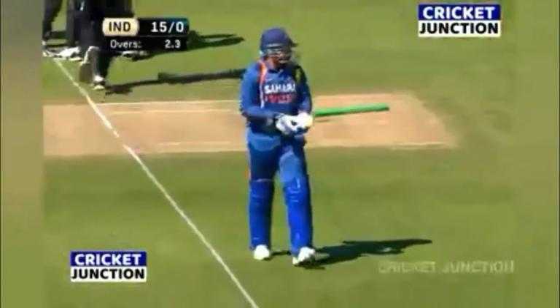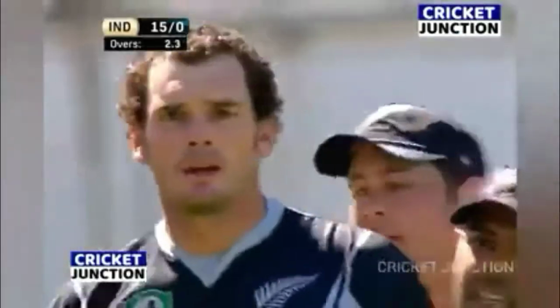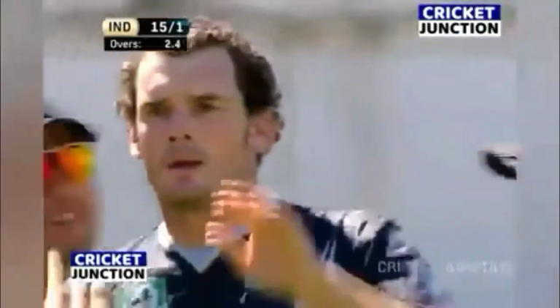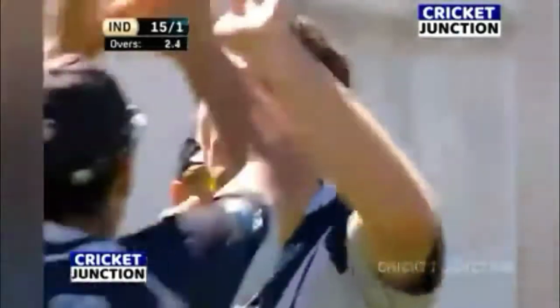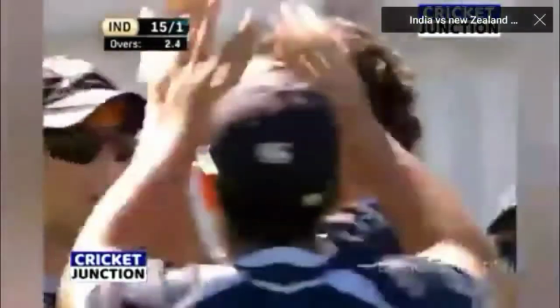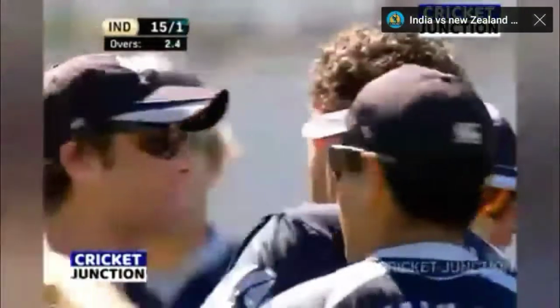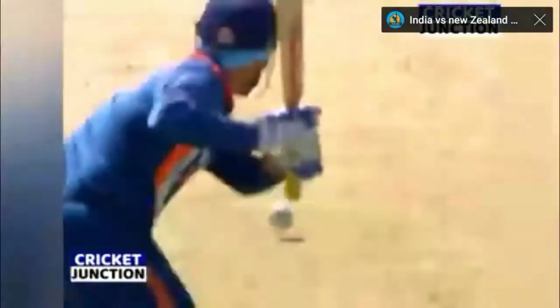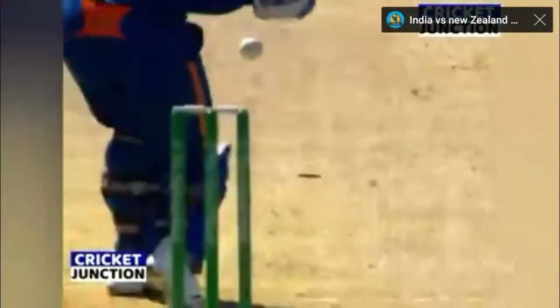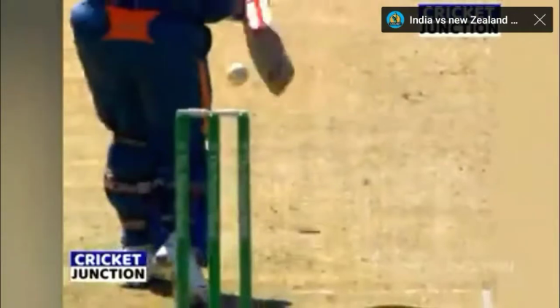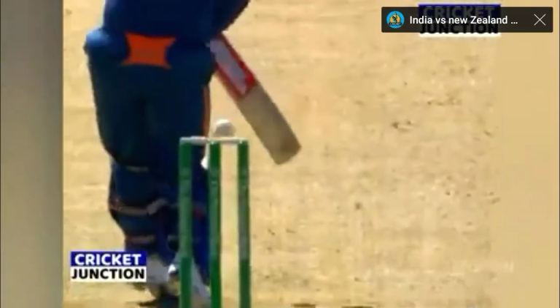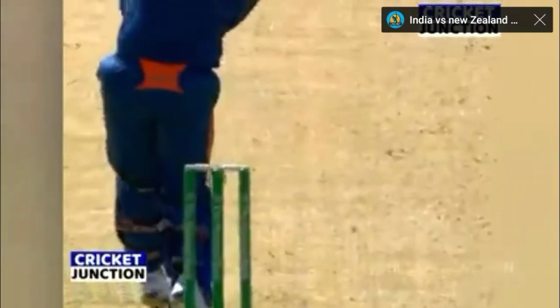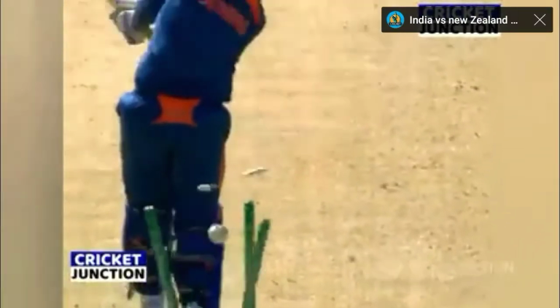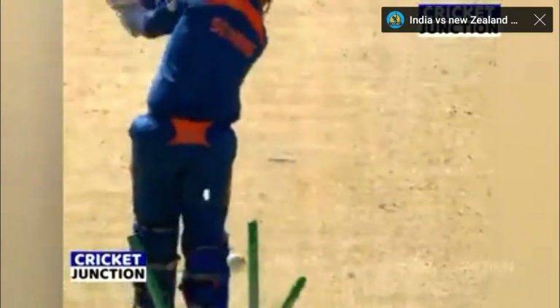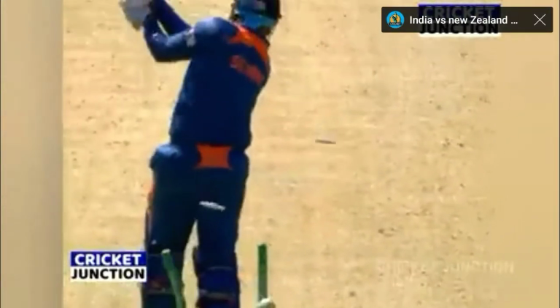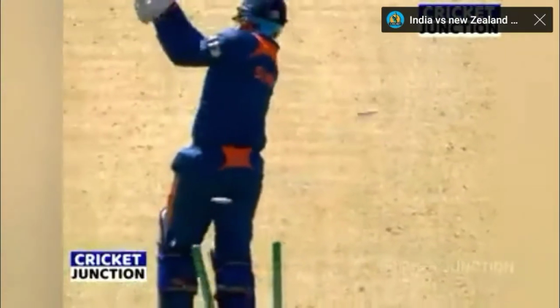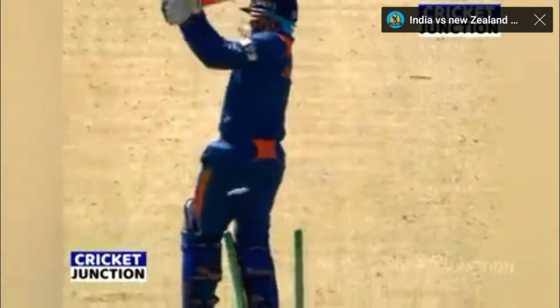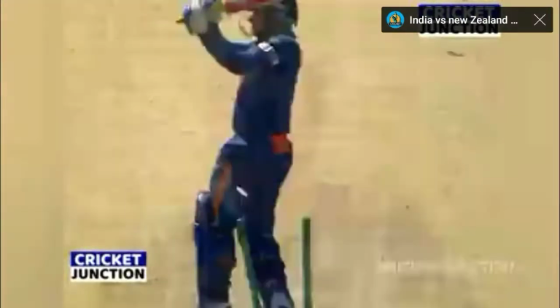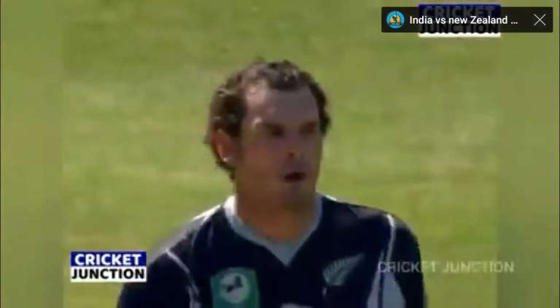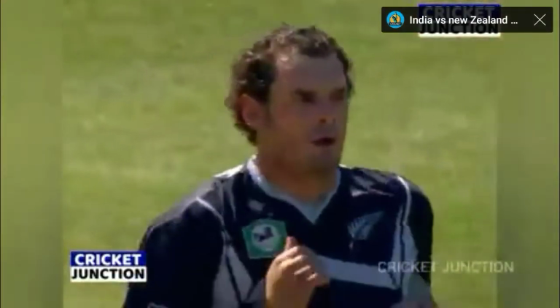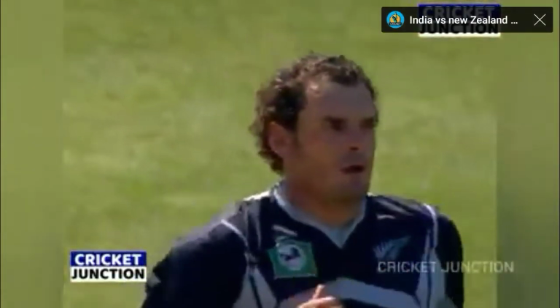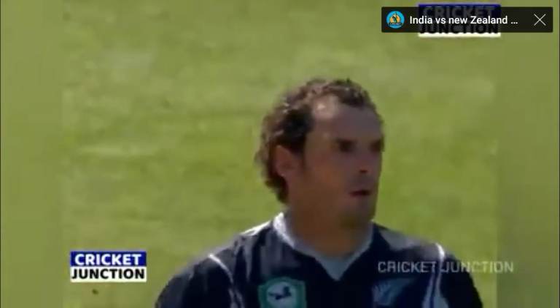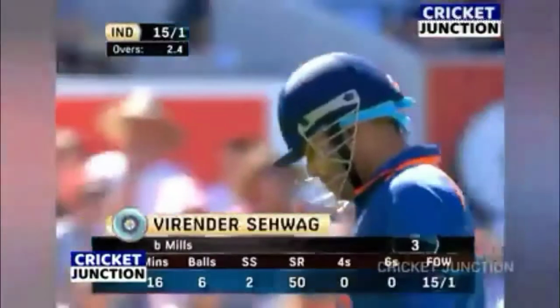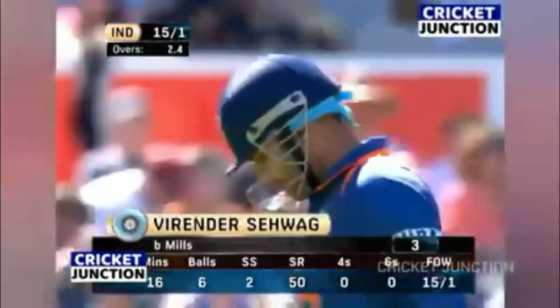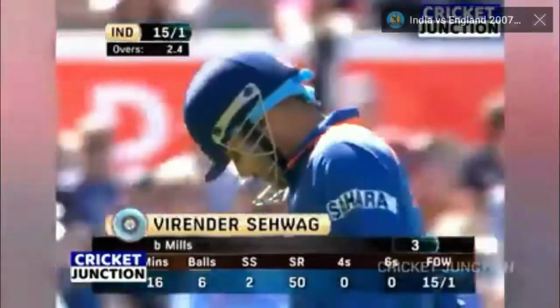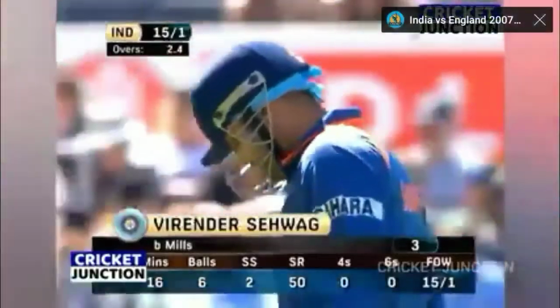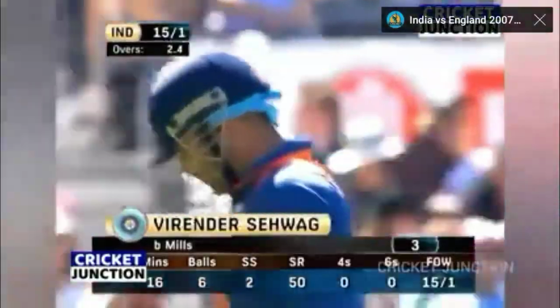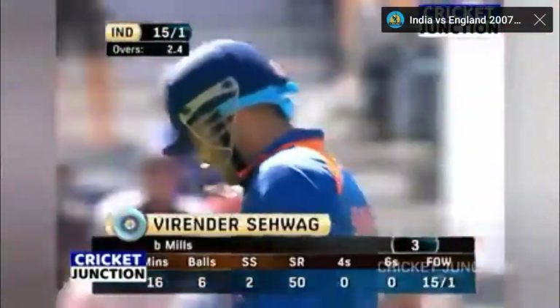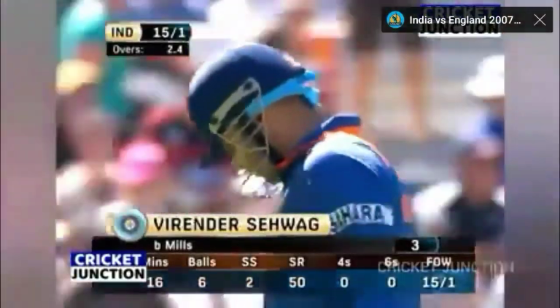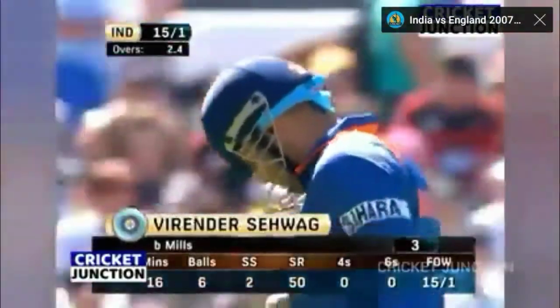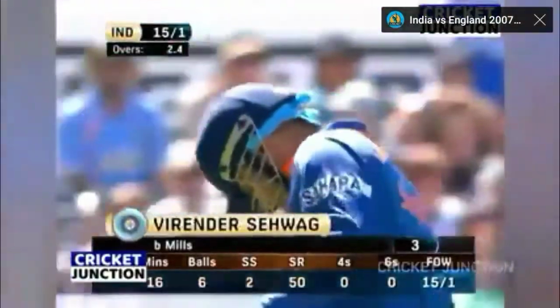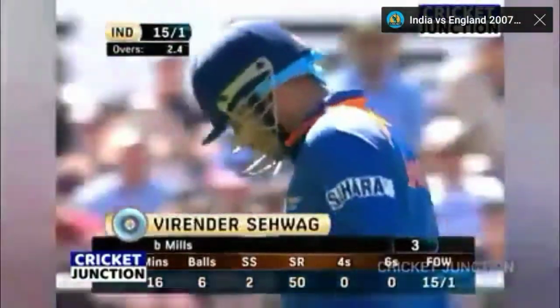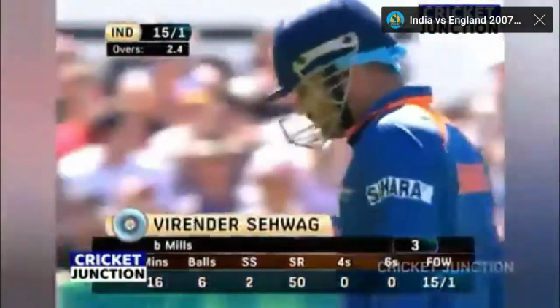He had to go square of the wicket. Before this he had played it down the ground, but the bounce wasn't there. He's out for three — 15 for one. What a start for New Zealand!